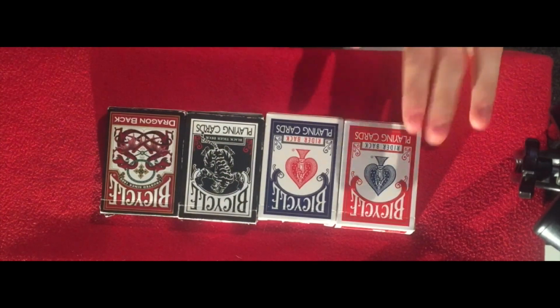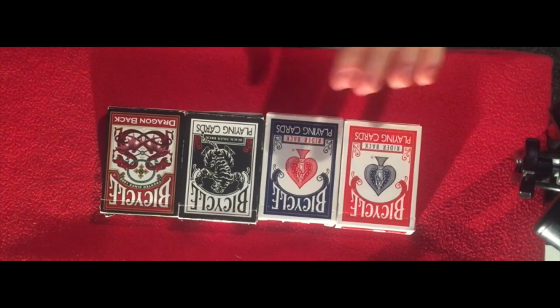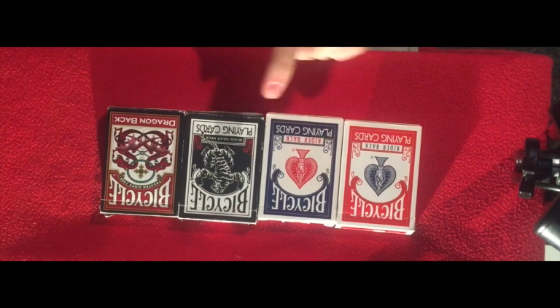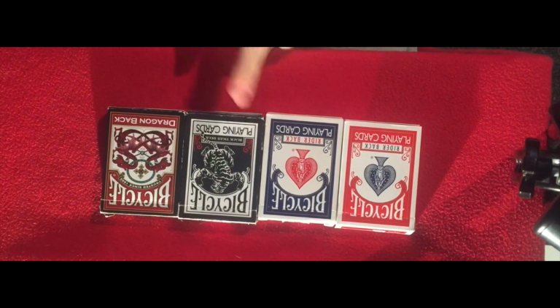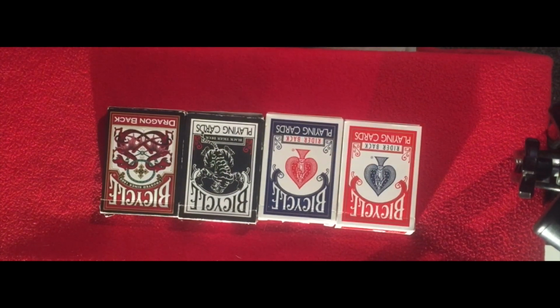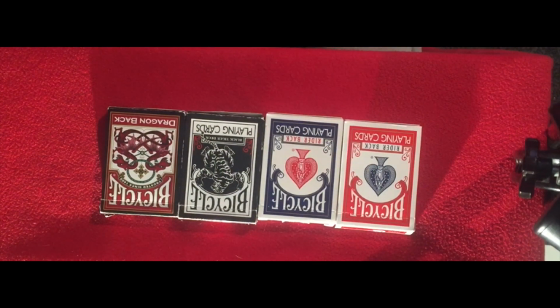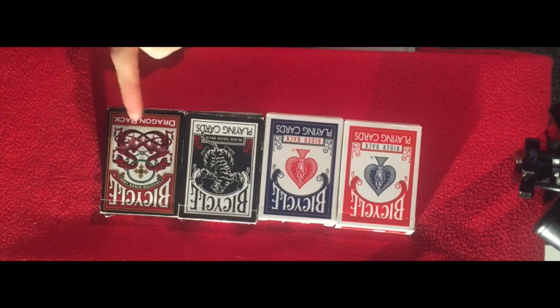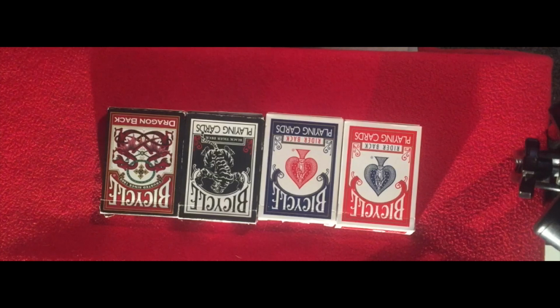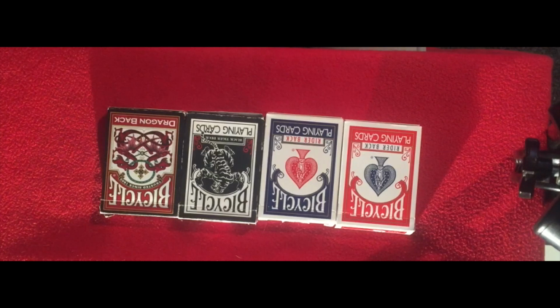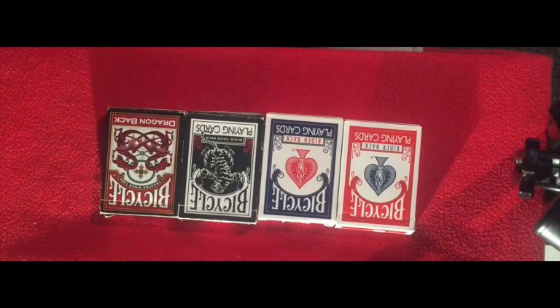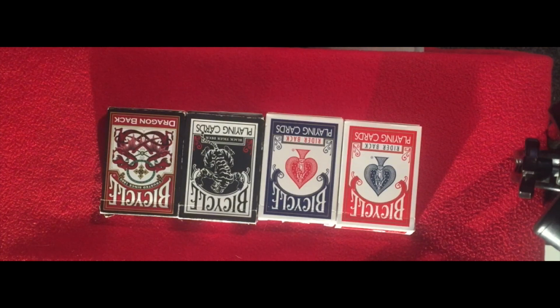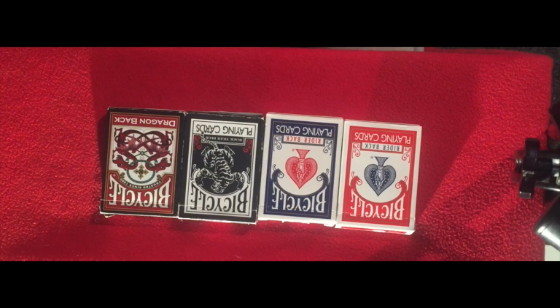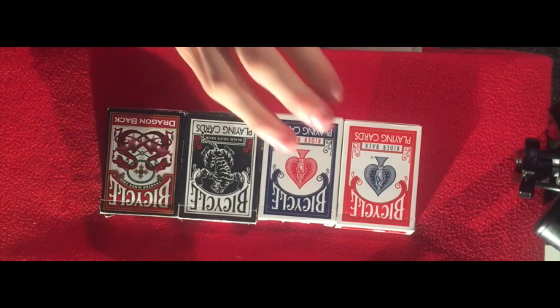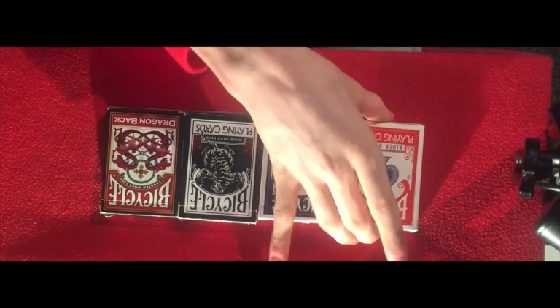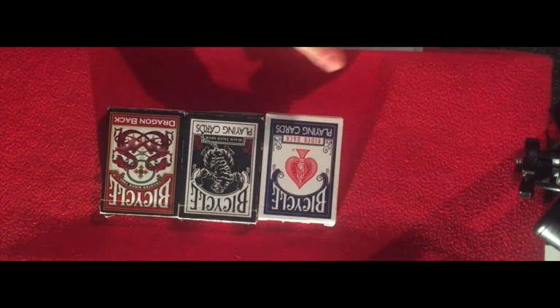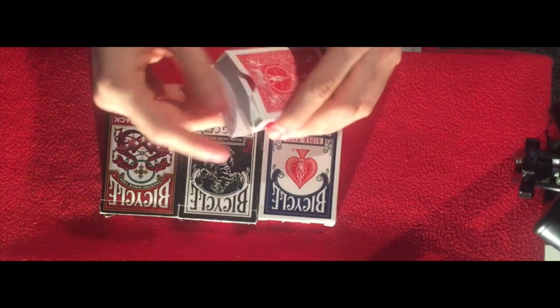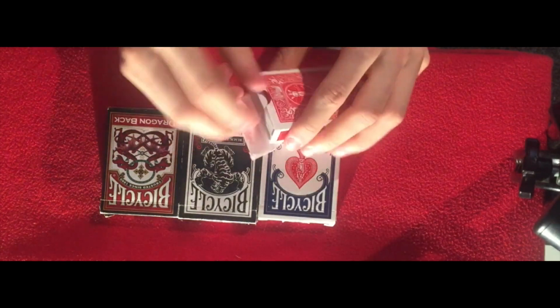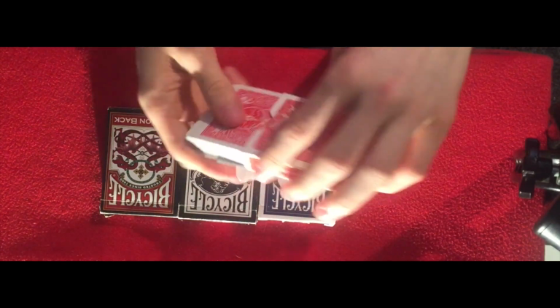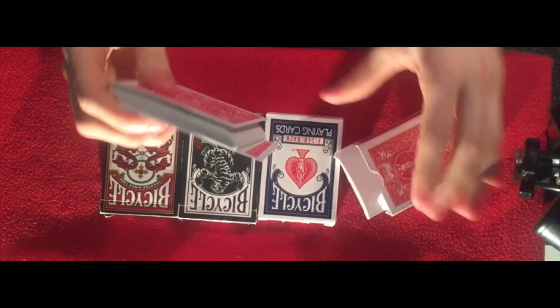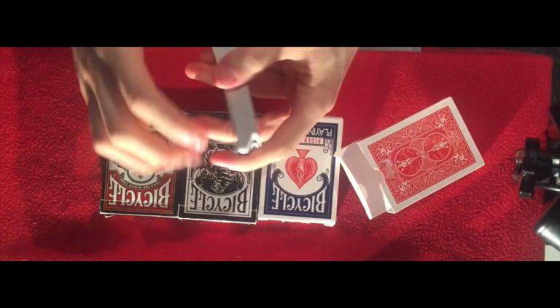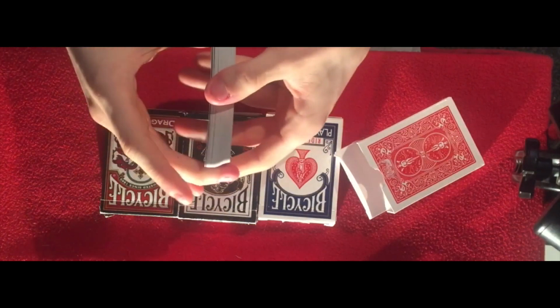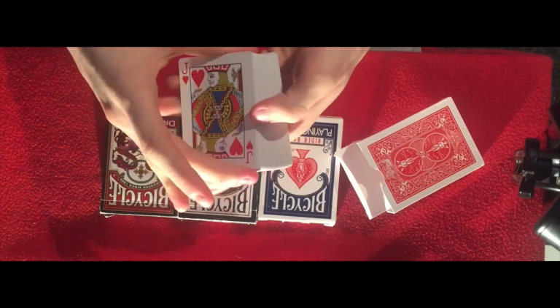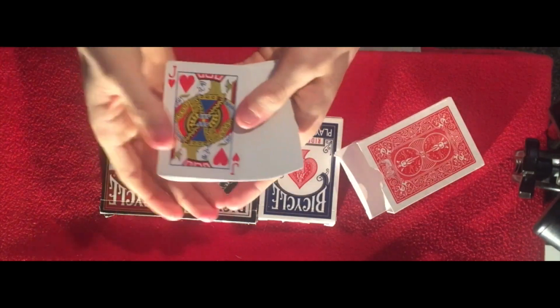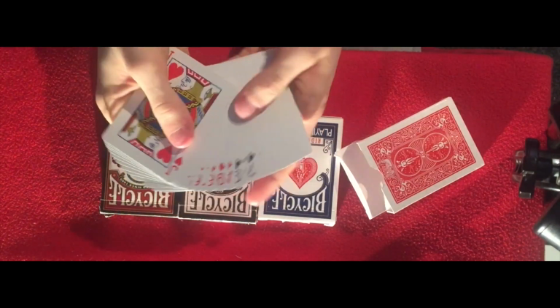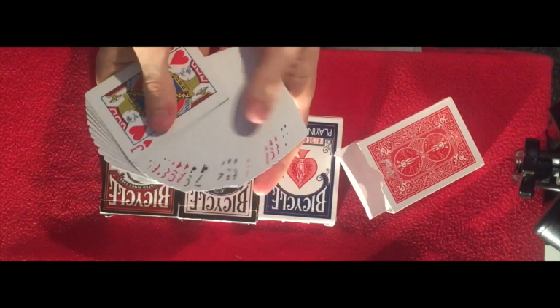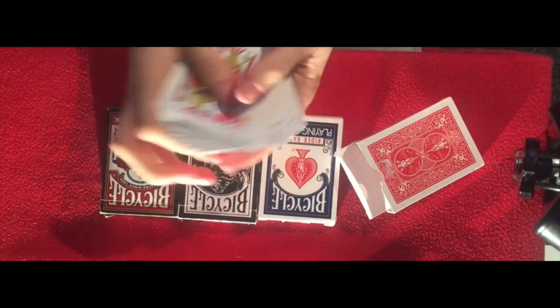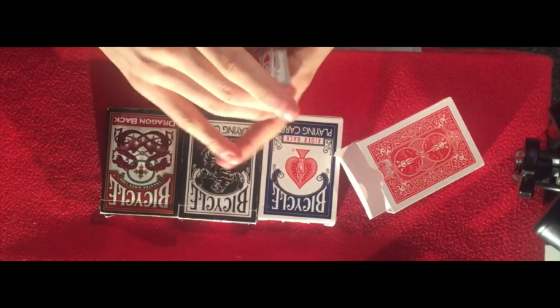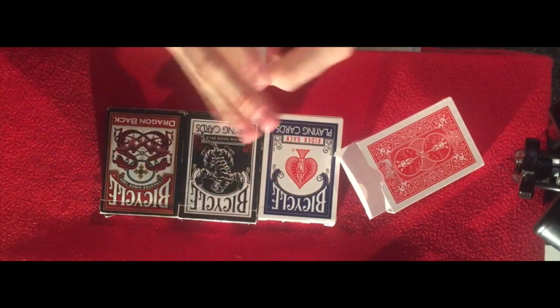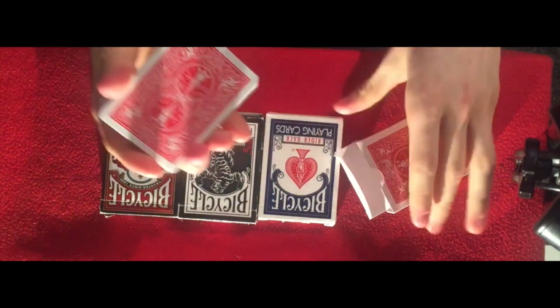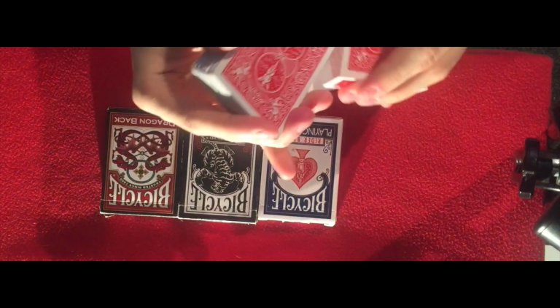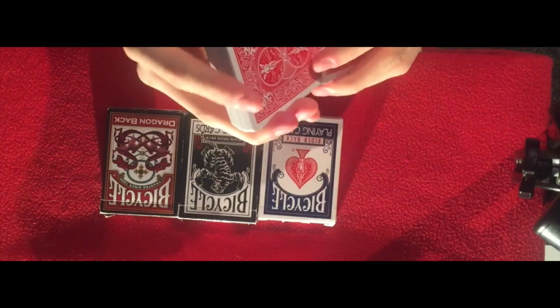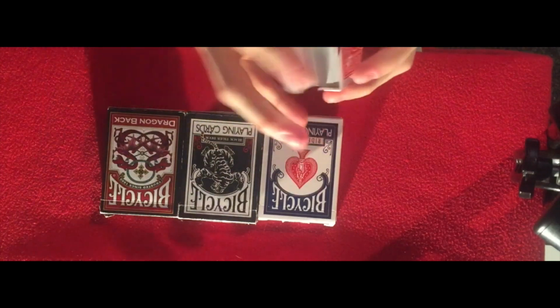So I've got a red deck, a blue deck, the black tiger deck, and the dragon back deck. The red ones I haven't really used that much, so as you can see they're relatively quite new.